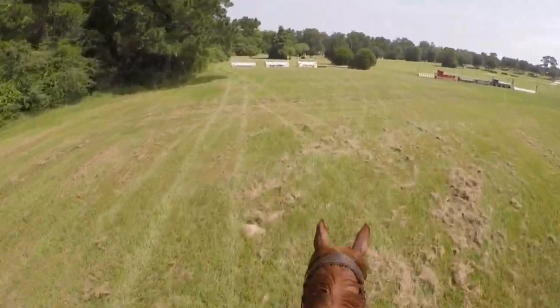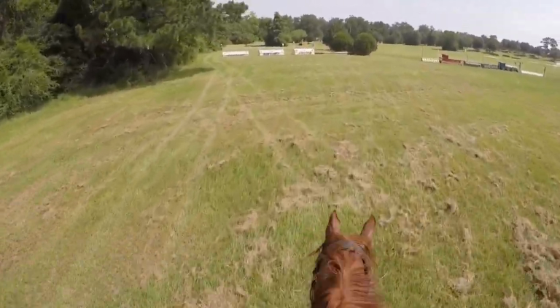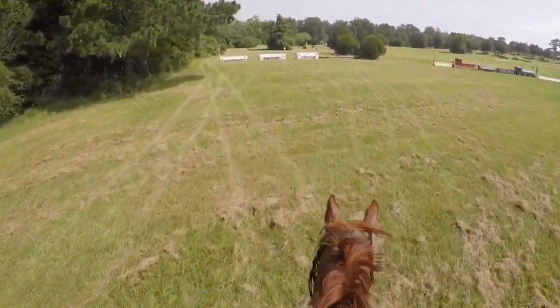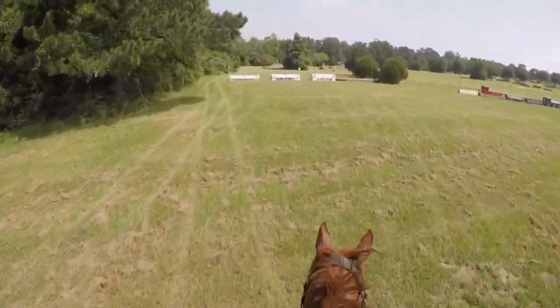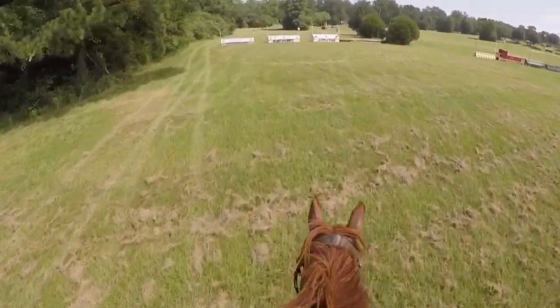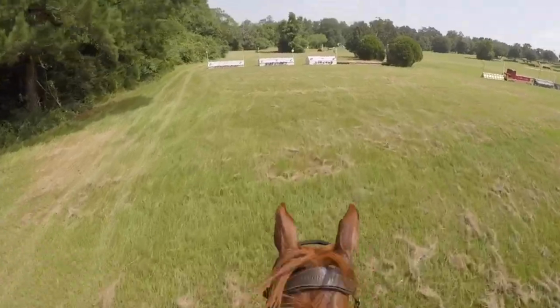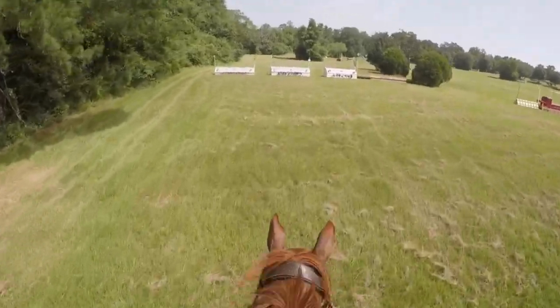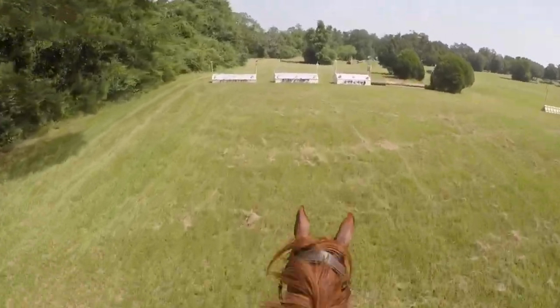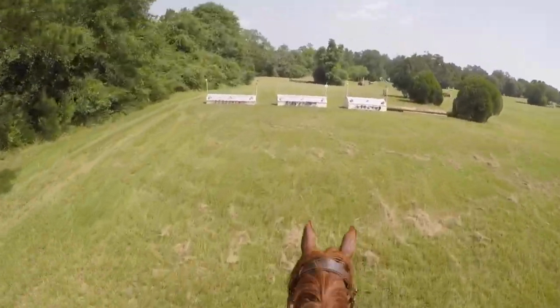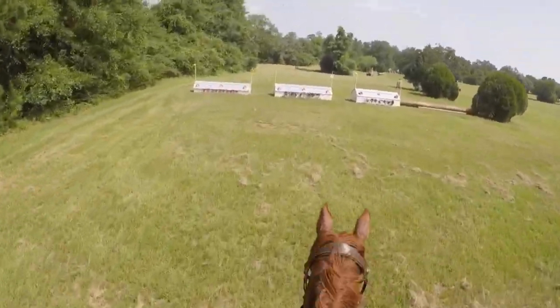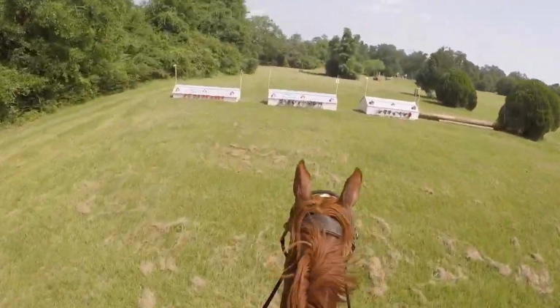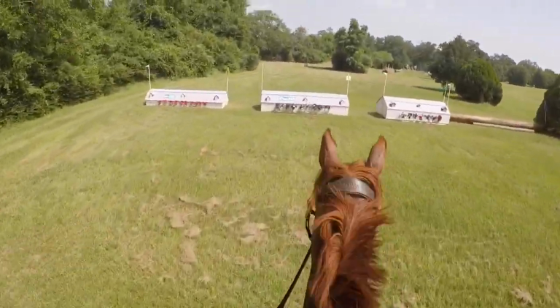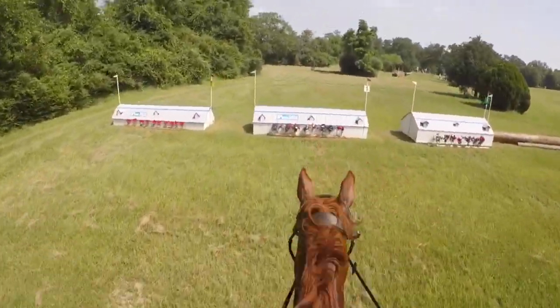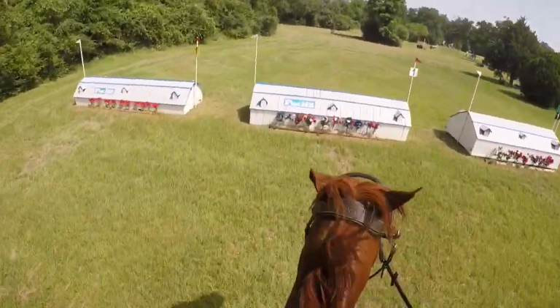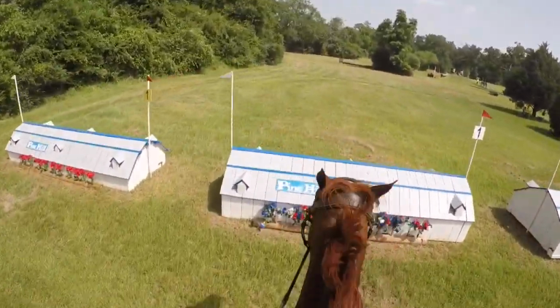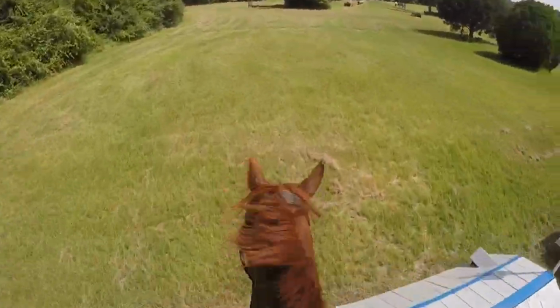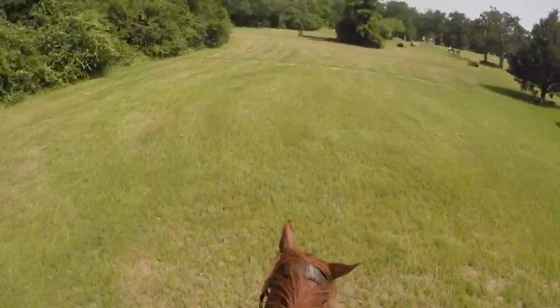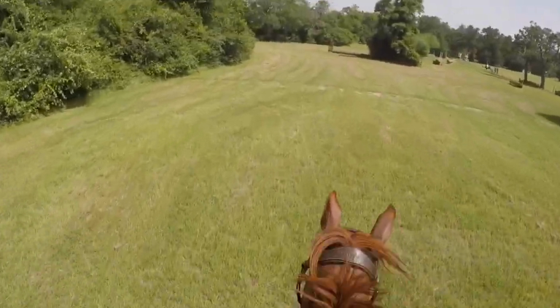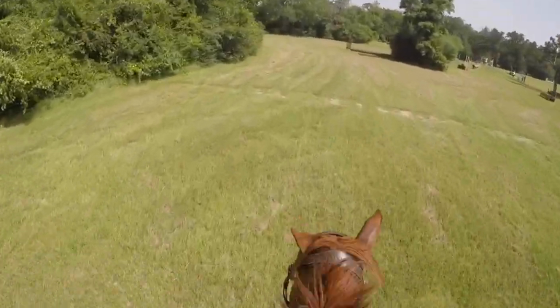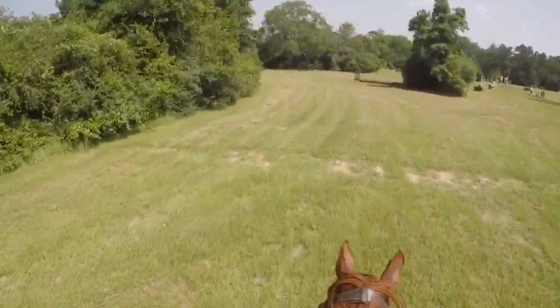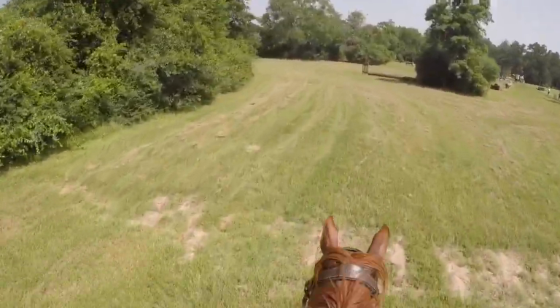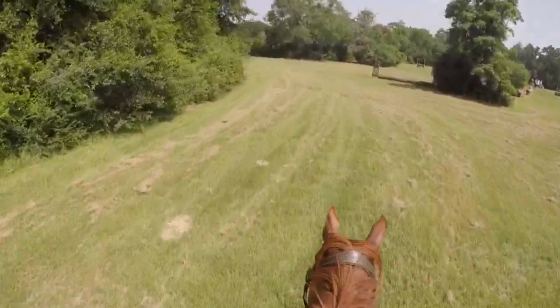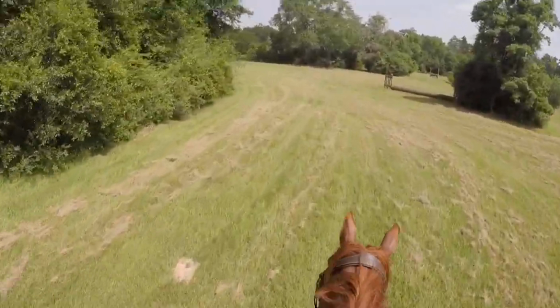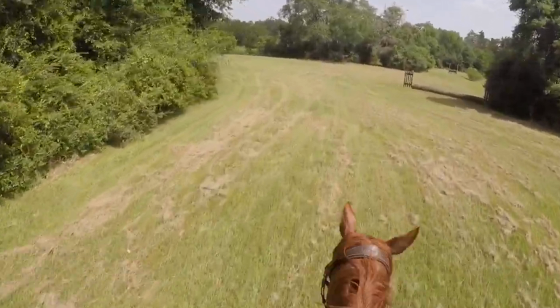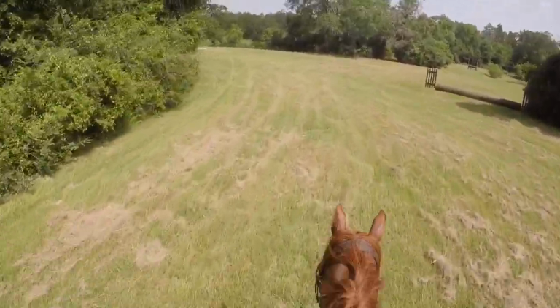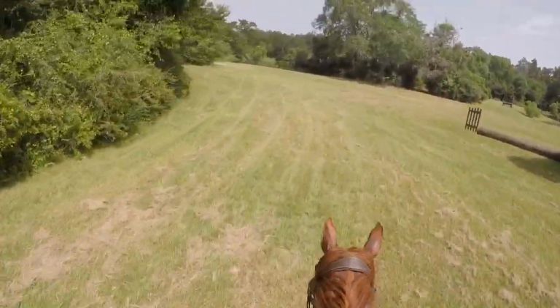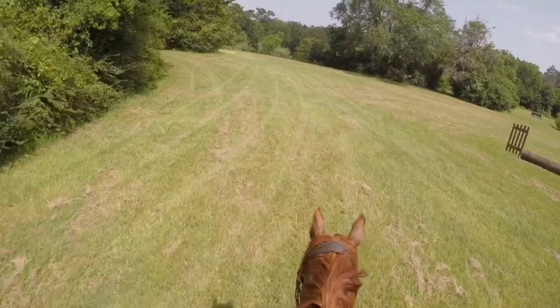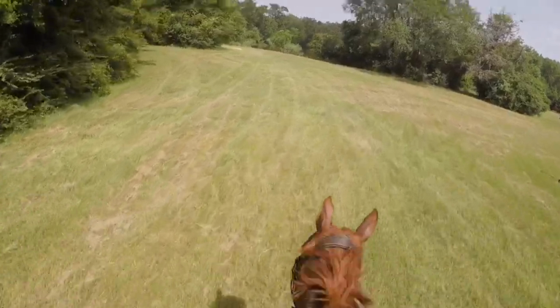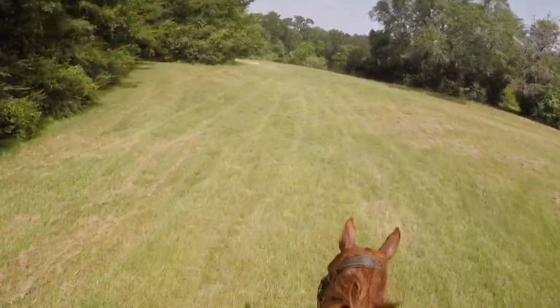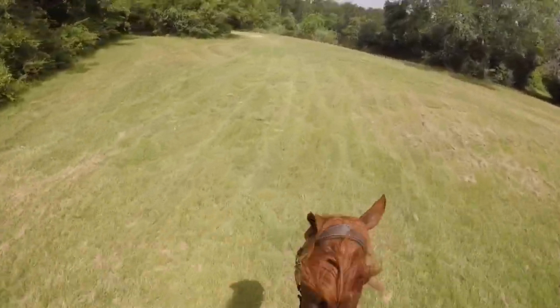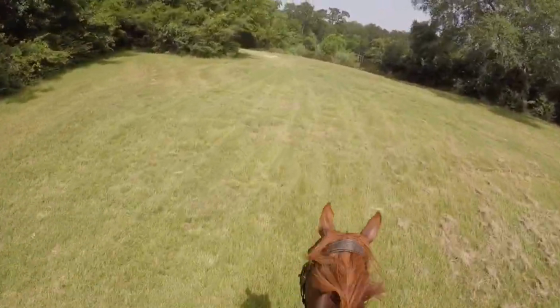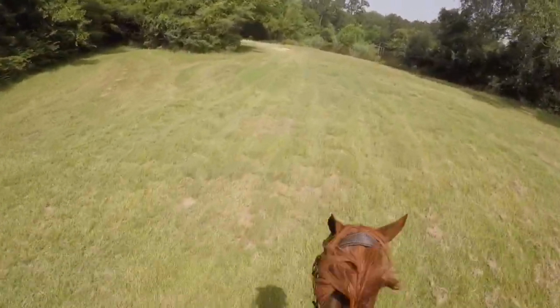We're going to the first jump. There's a little ravine that we went down which kind of threw him a little off balance because I wasn't prepared for it, which made him not want to jump this one. But I made him so he did, and then we have a little bit of a gallop stretch to jump two.